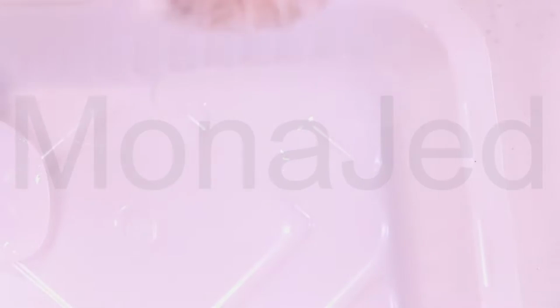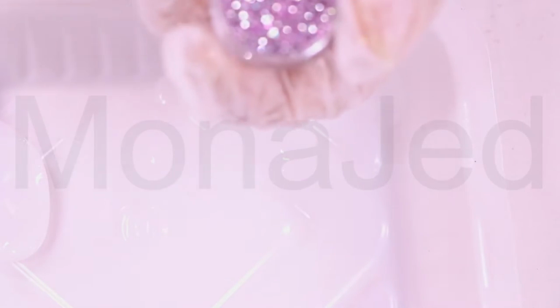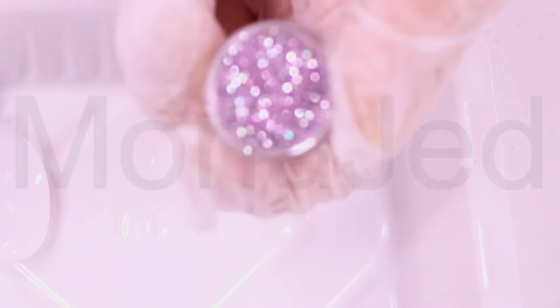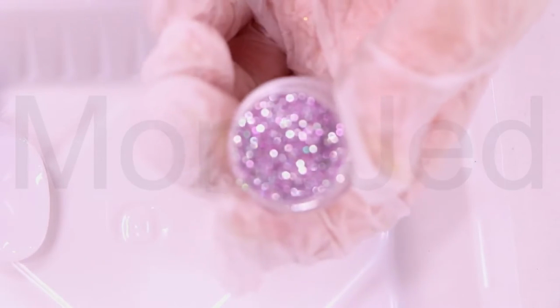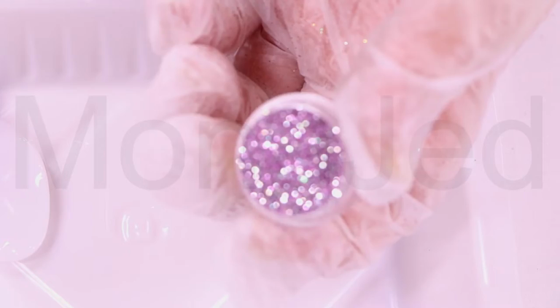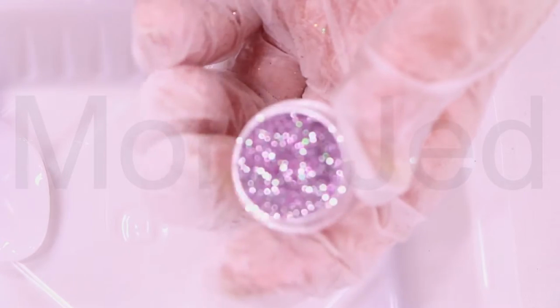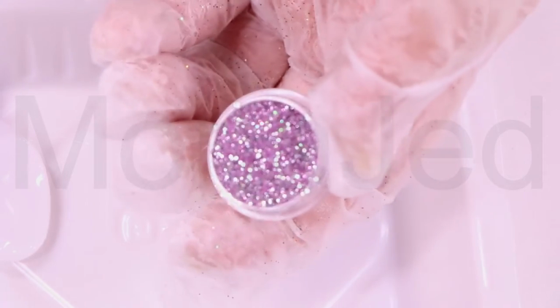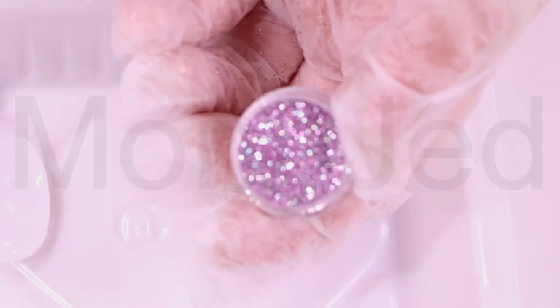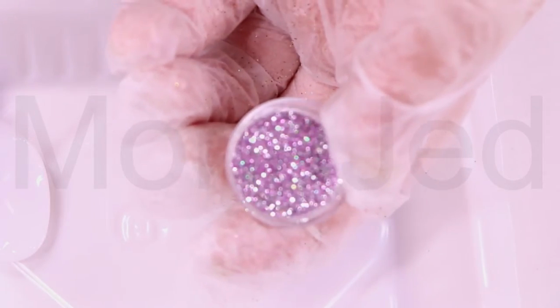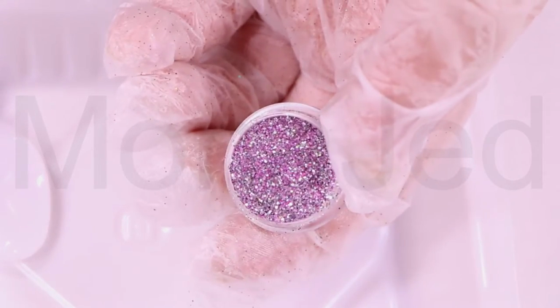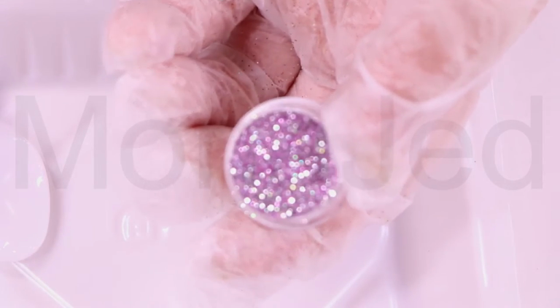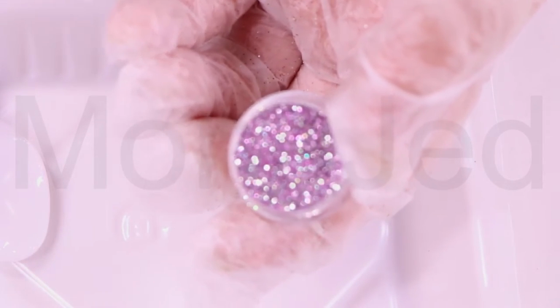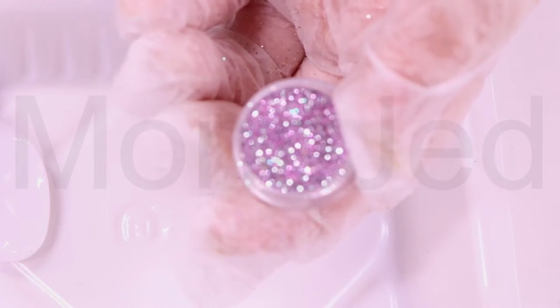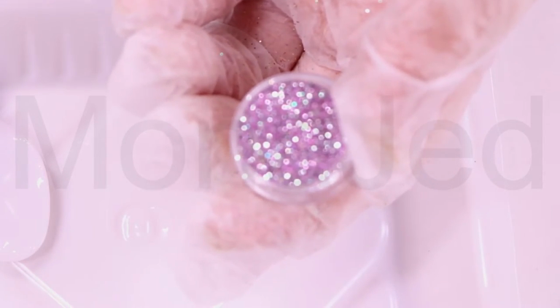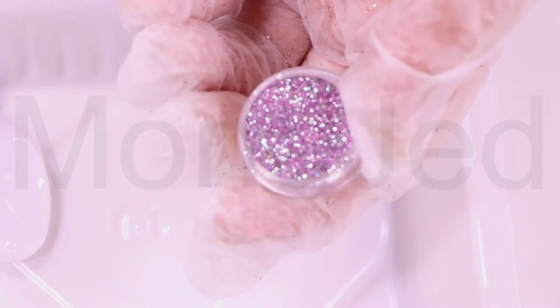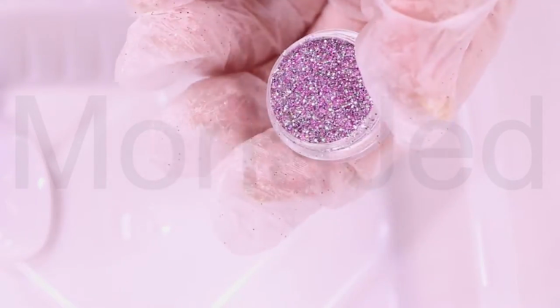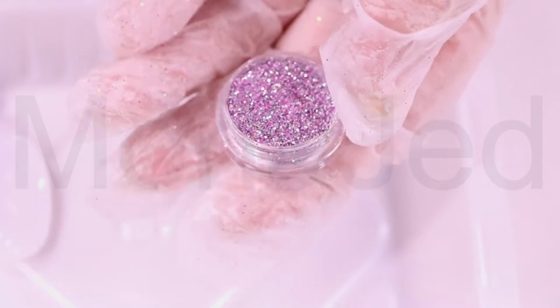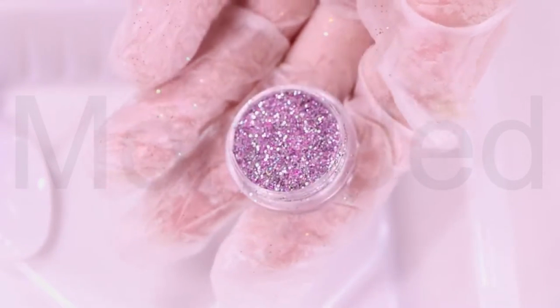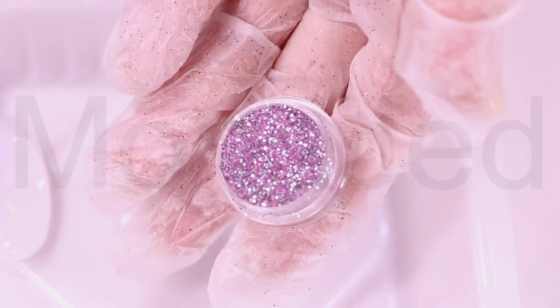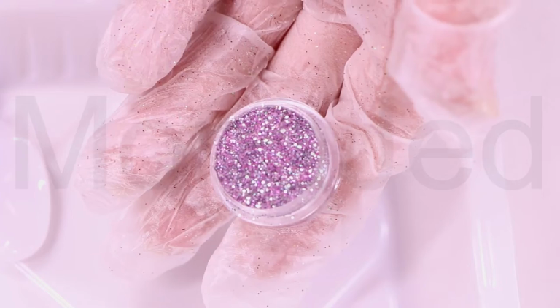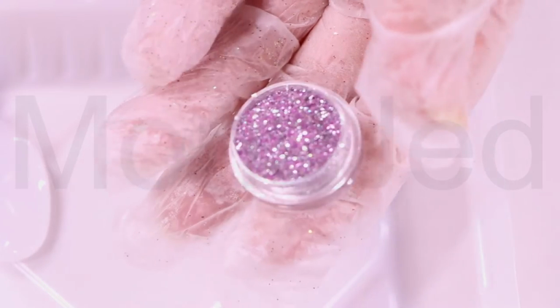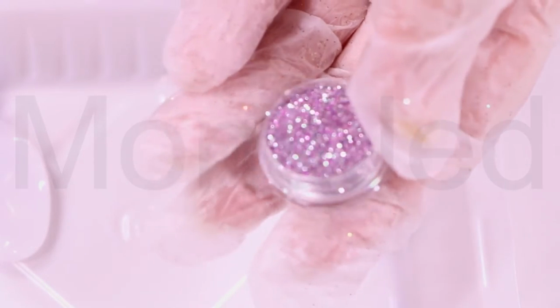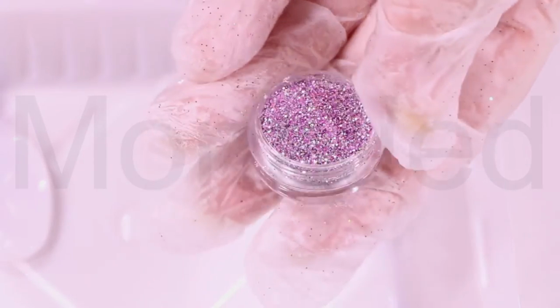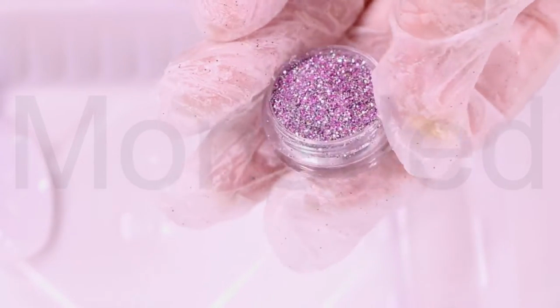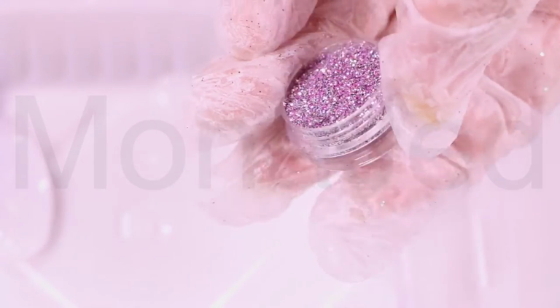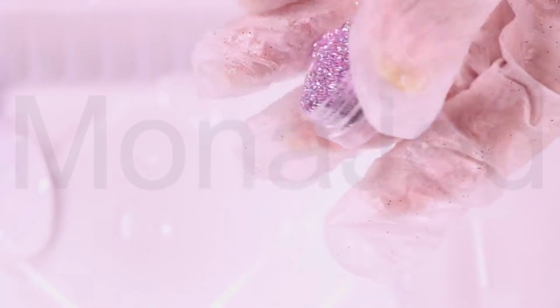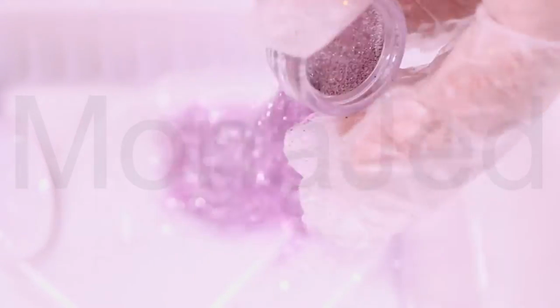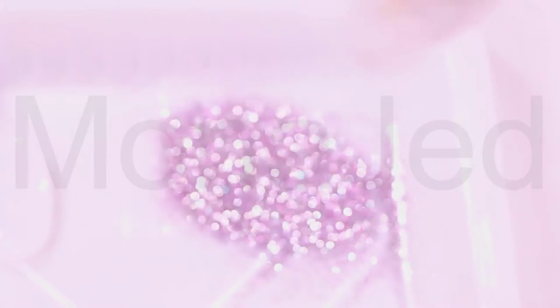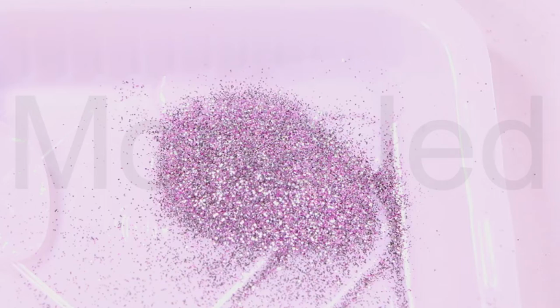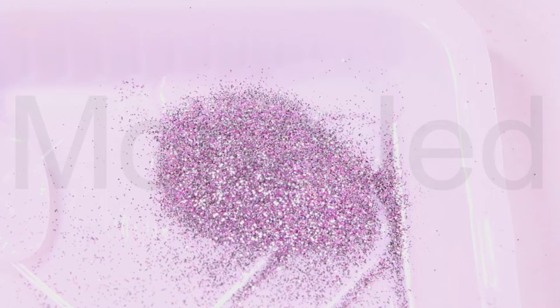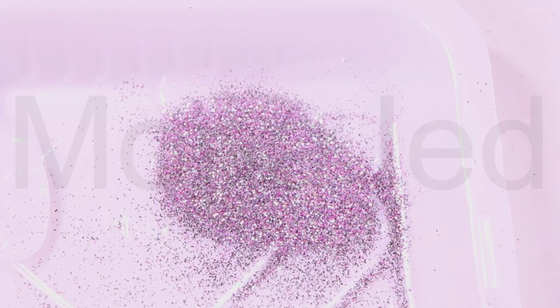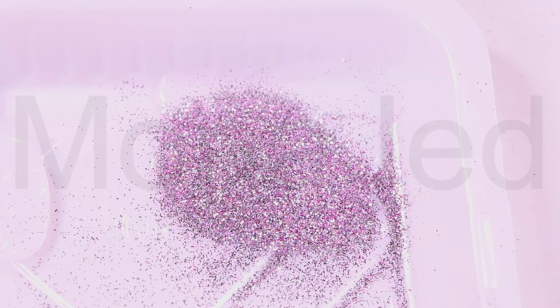Then we have a metallic pink. A metallic color is a color that appears to be that of a polished metal. The visual sensation usually associated with metals is its metallic shine.